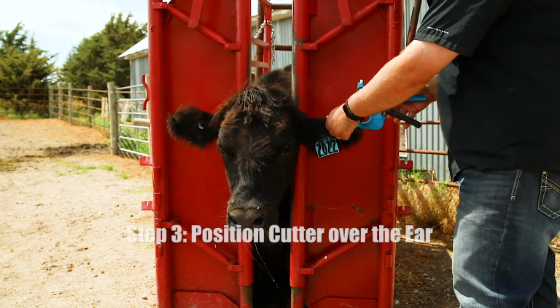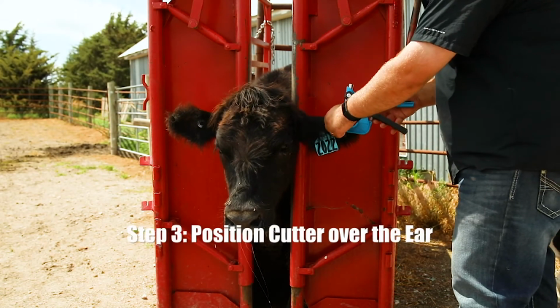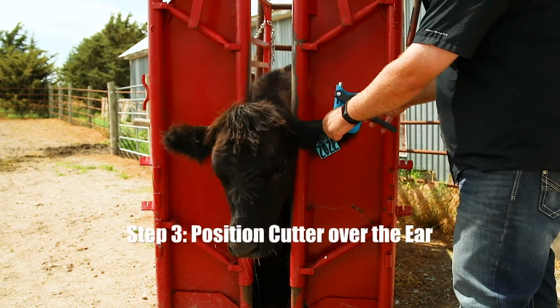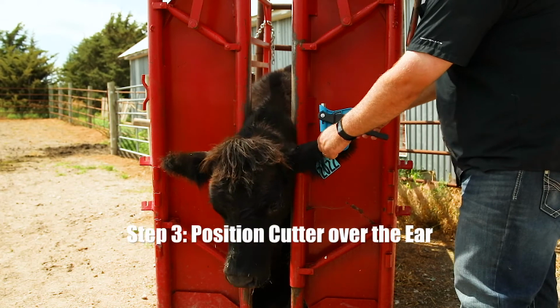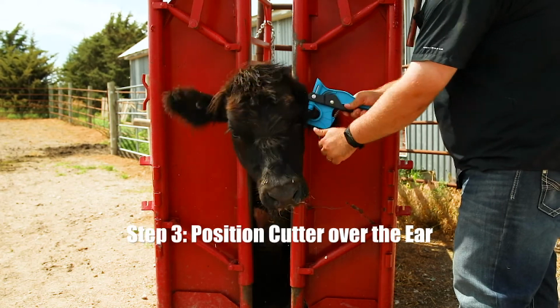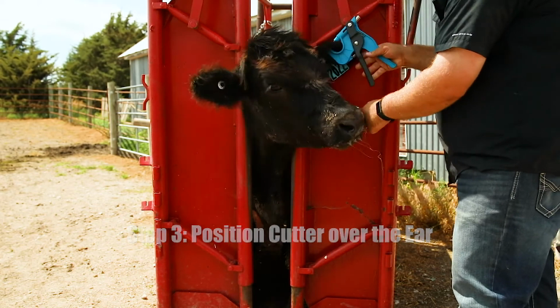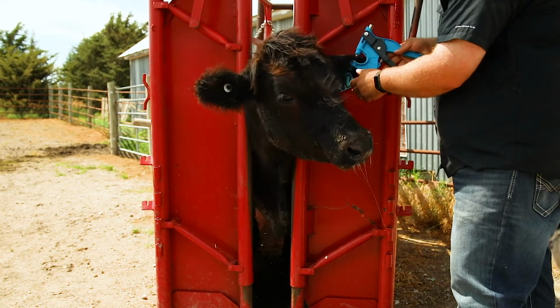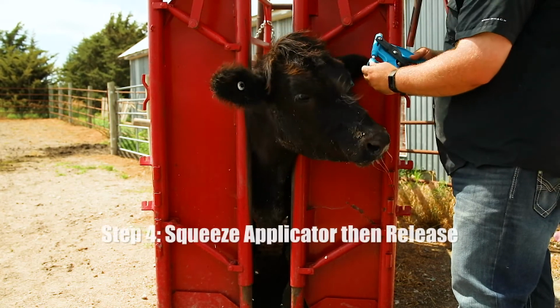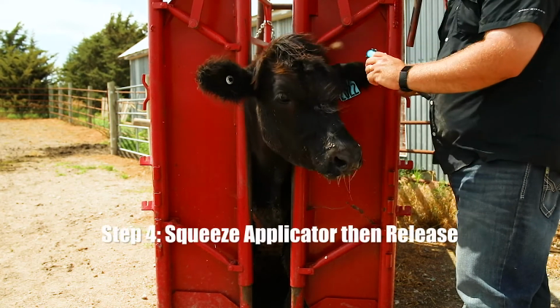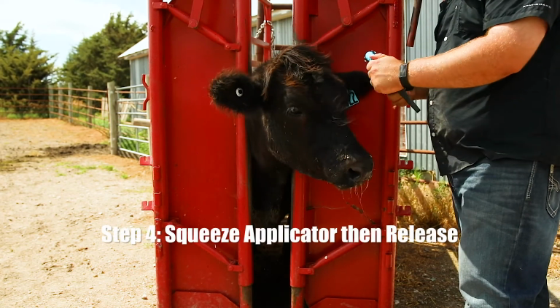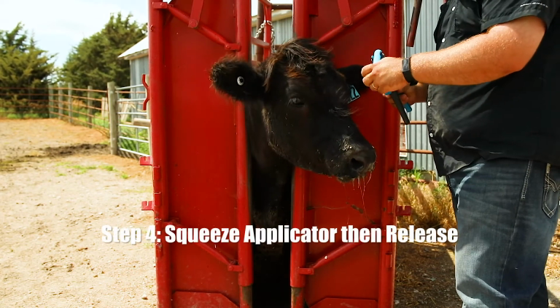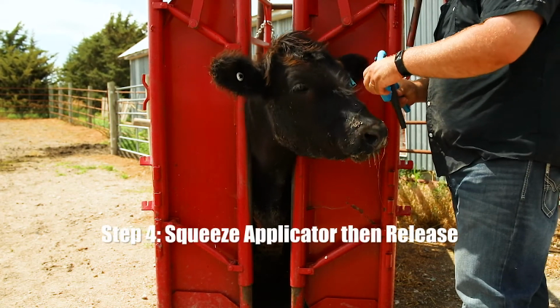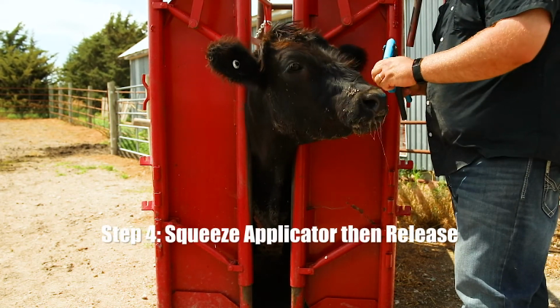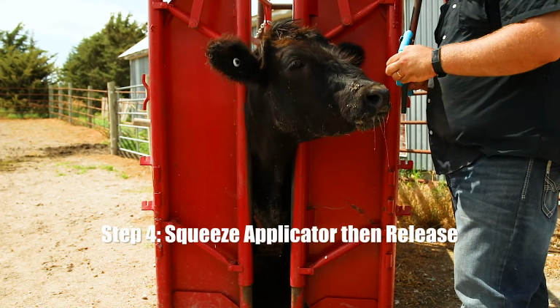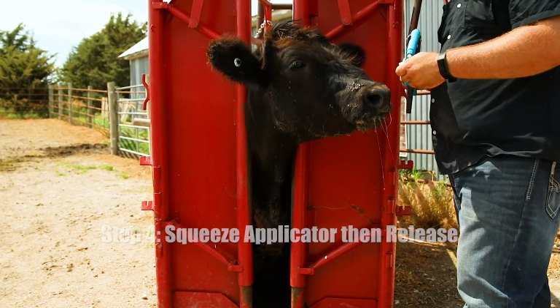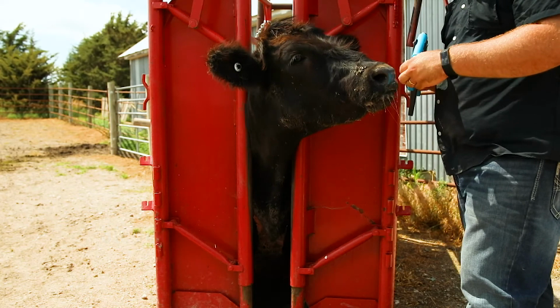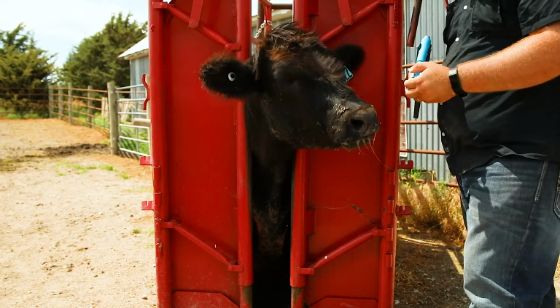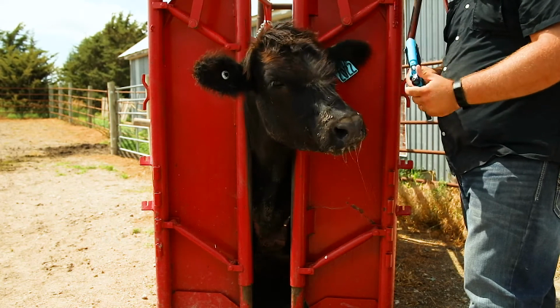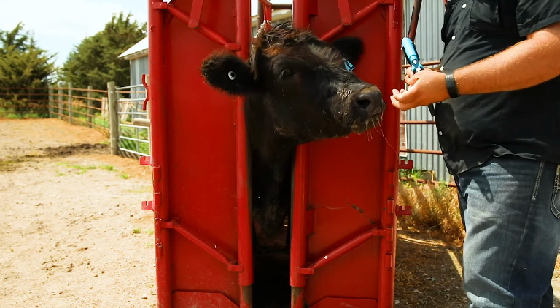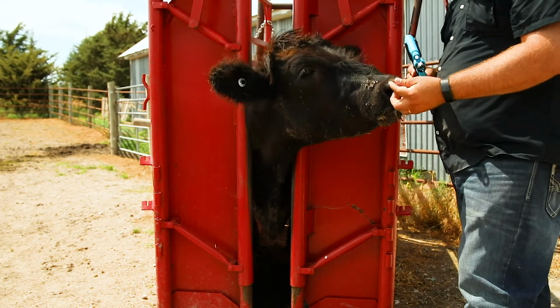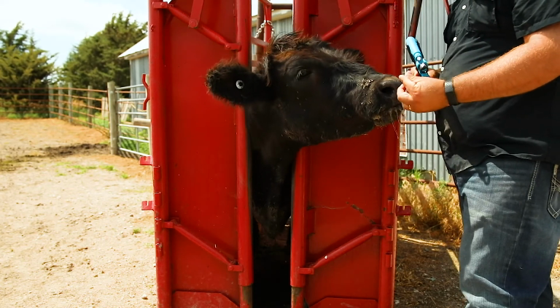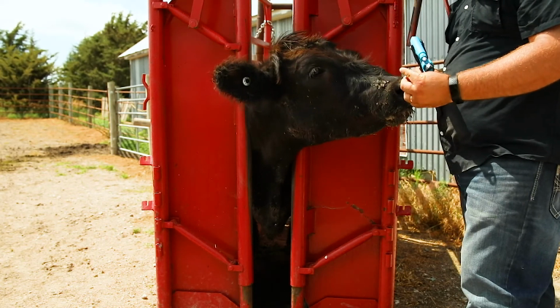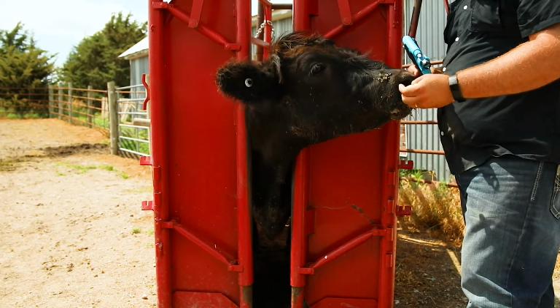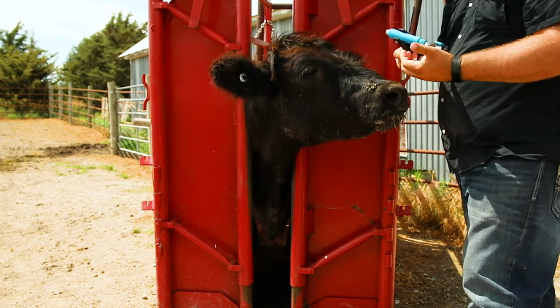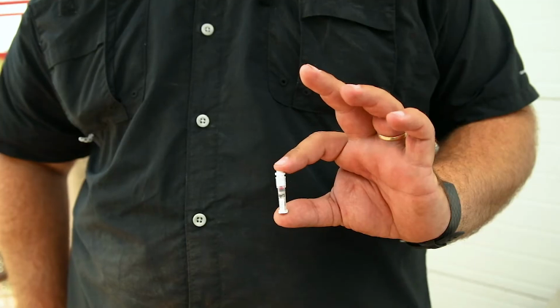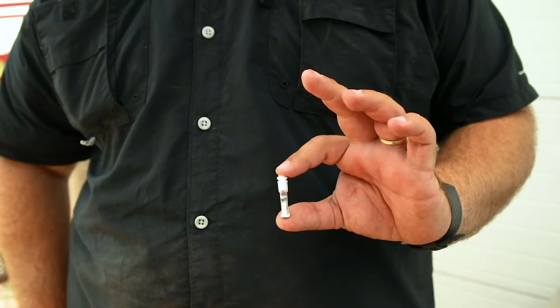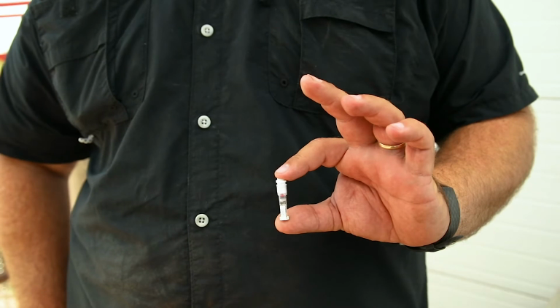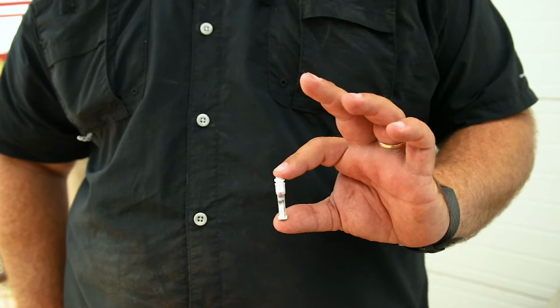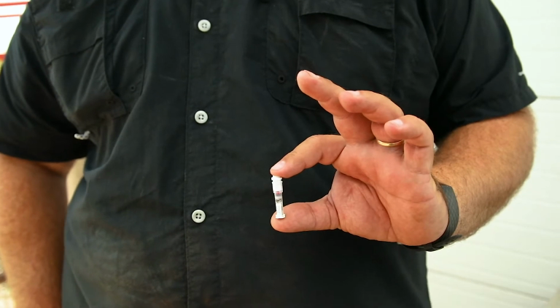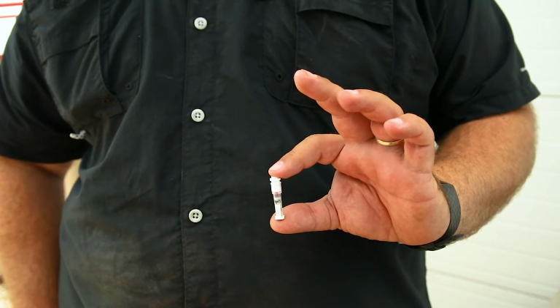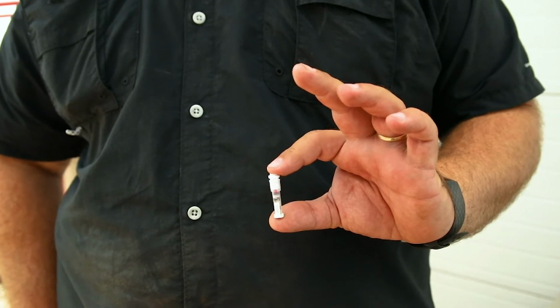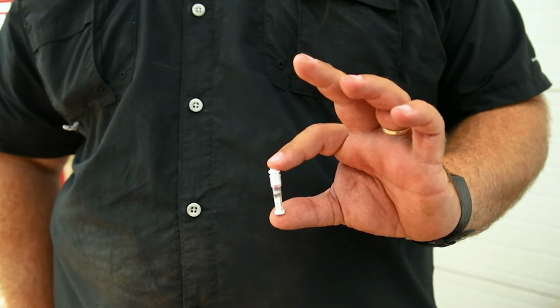Position the cutter over the ear, squeeze in a gentle, continuous pressure, and release. This action deposits a small tissue biopsy into the vial. Each vial contains a preservative and is uniquely numbered and barcoded.